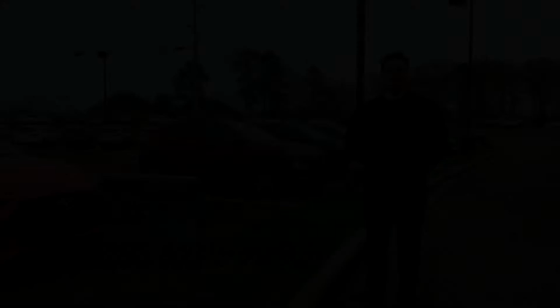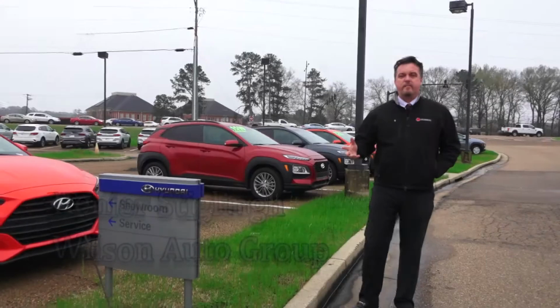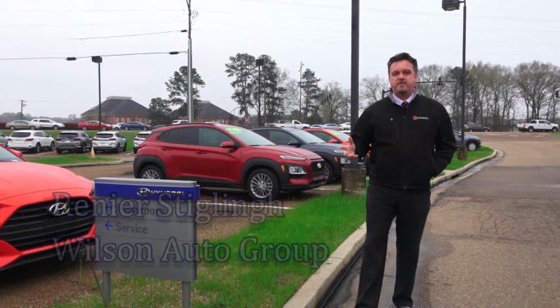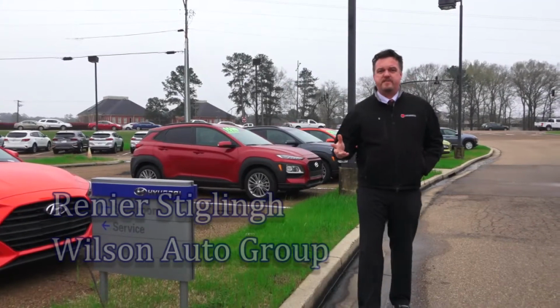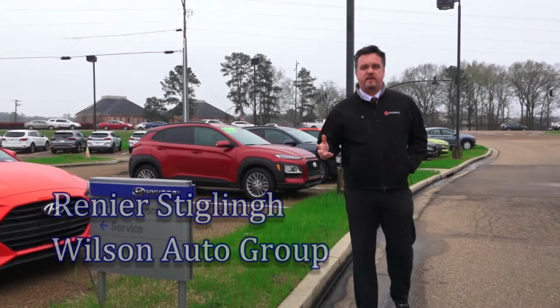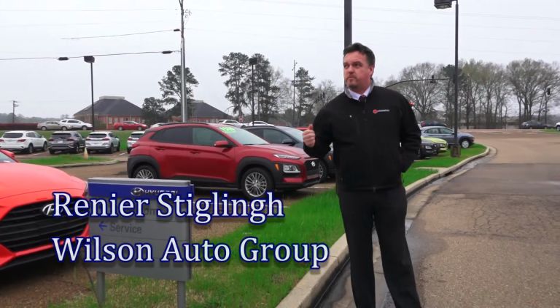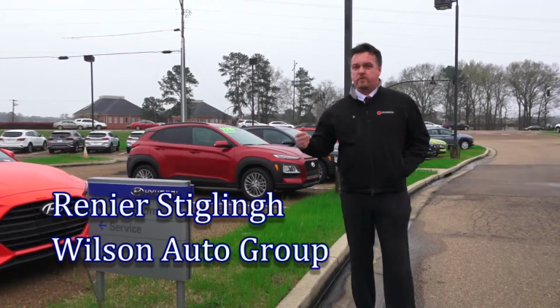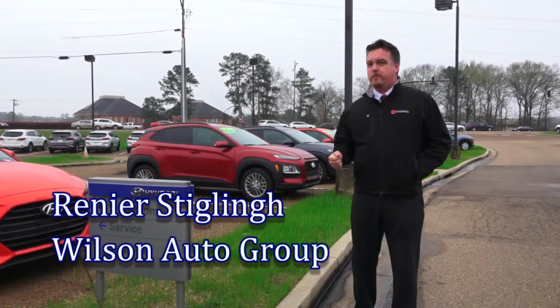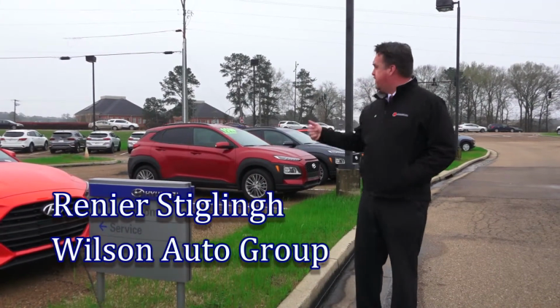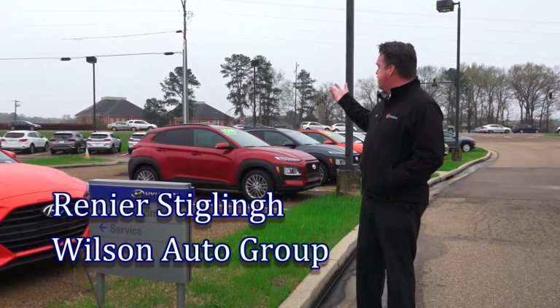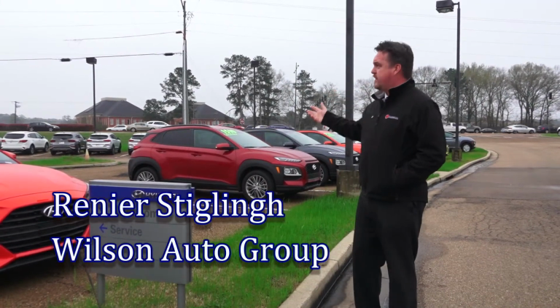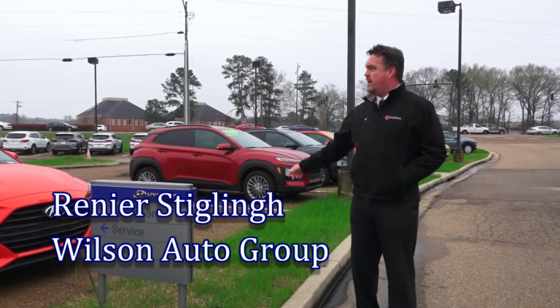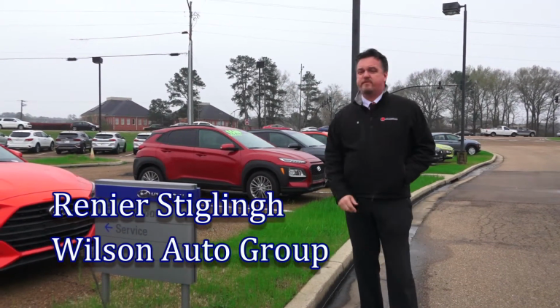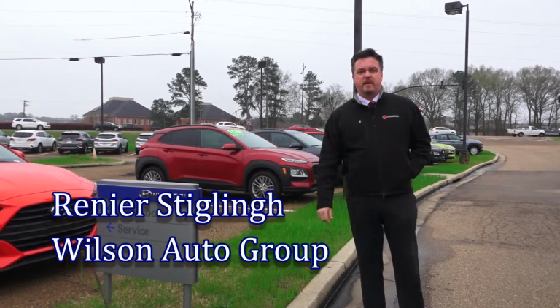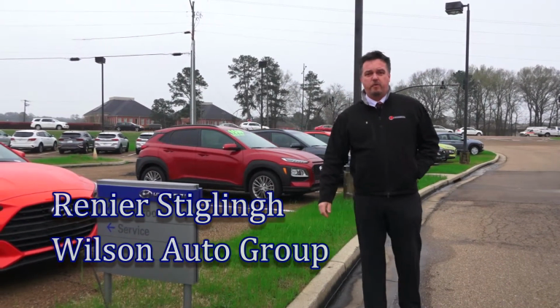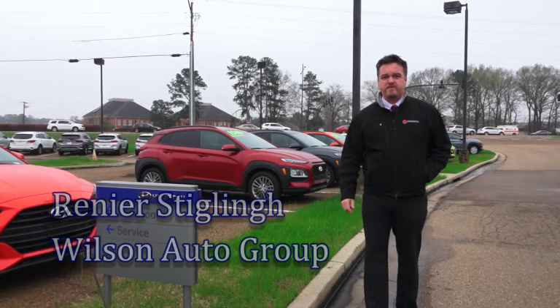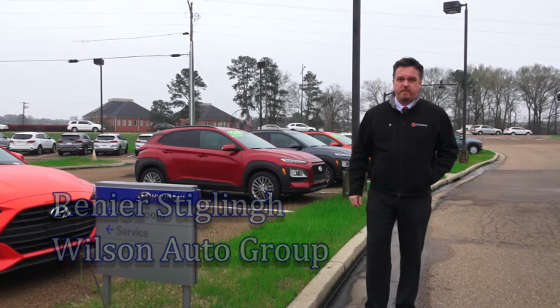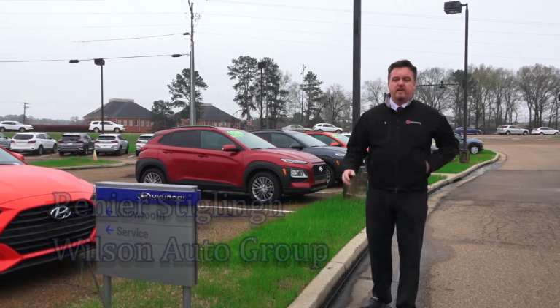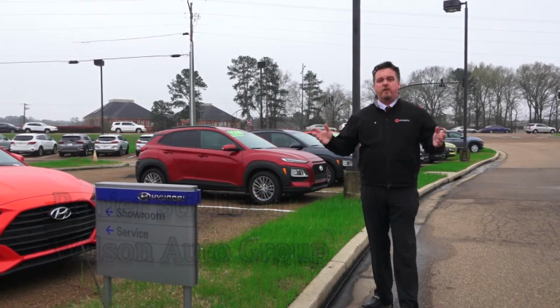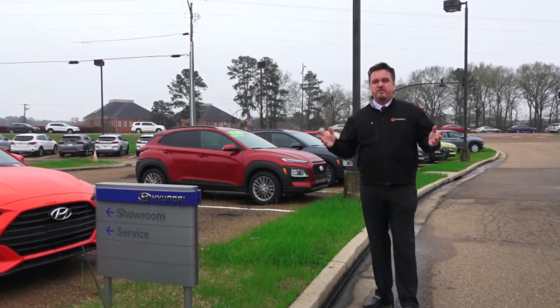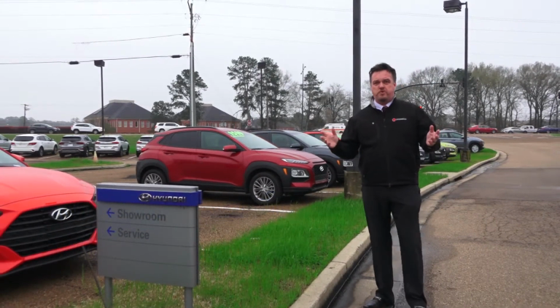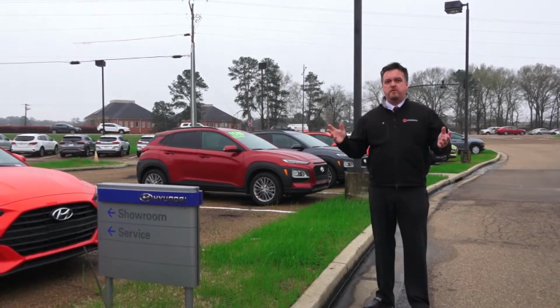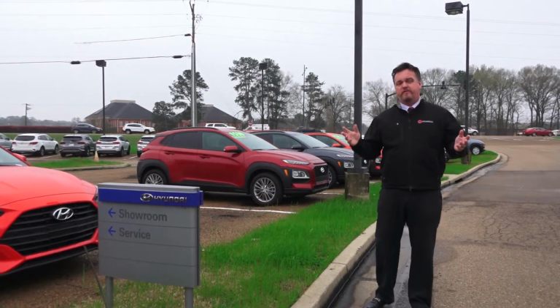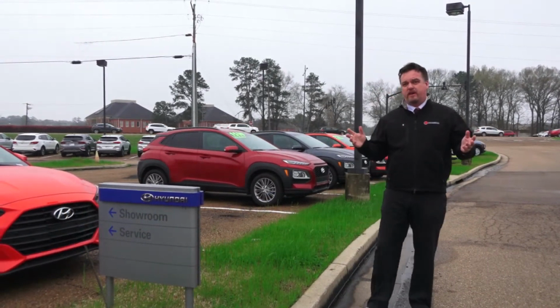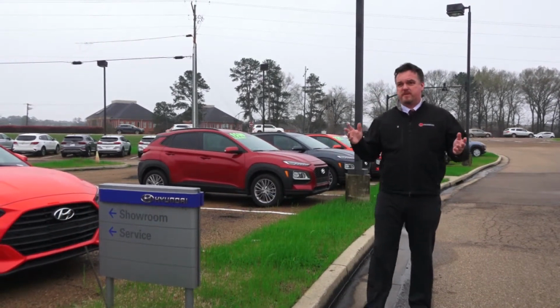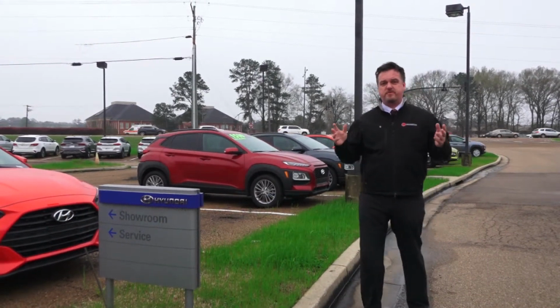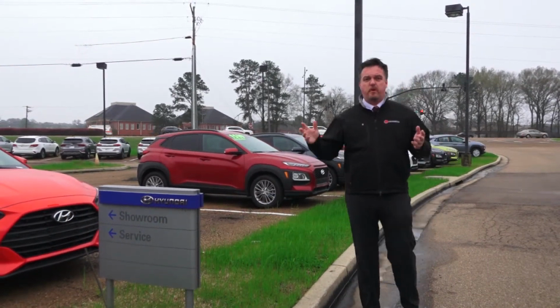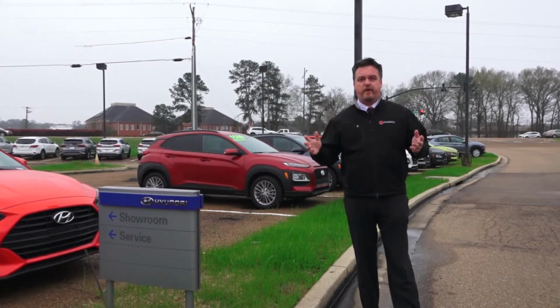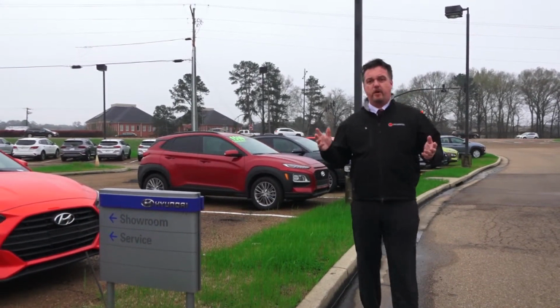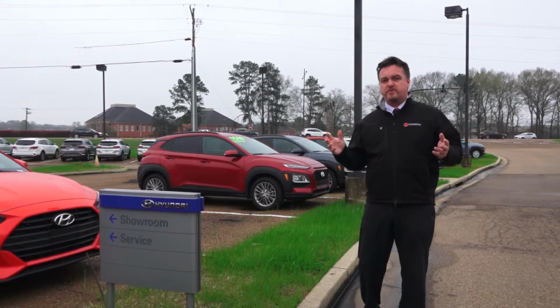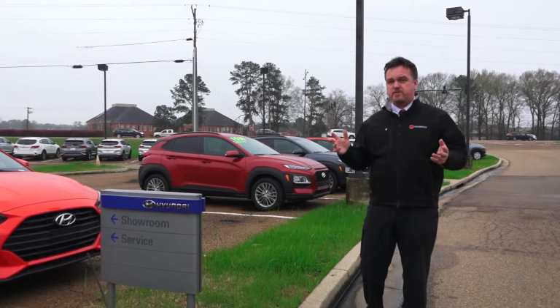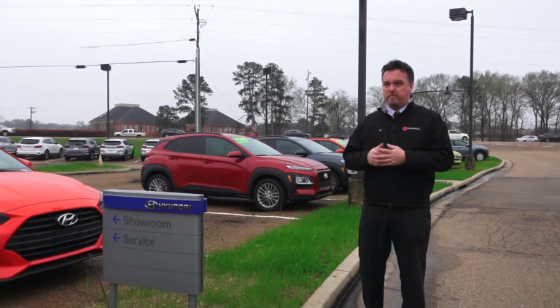Hi, my name is Reni Stuckling with Wilson Auto Group off the beautiful Lakeland Drive in Flowood, Mississippi. I want to talk to you — a lot of our customers sometimes don't know where to go for our service departments.